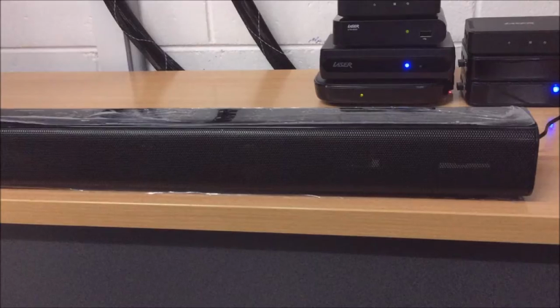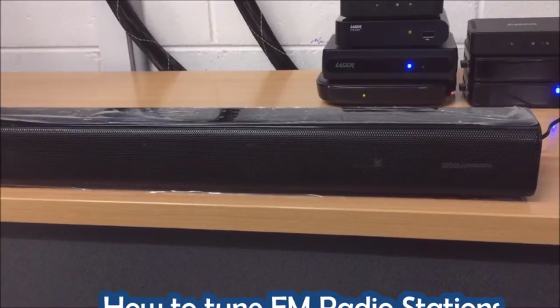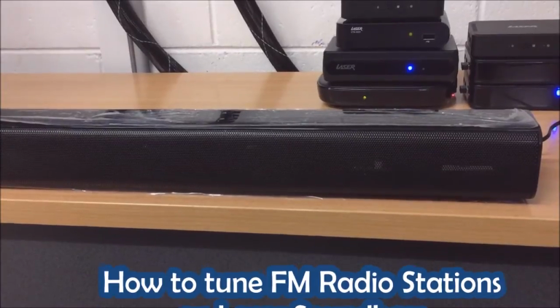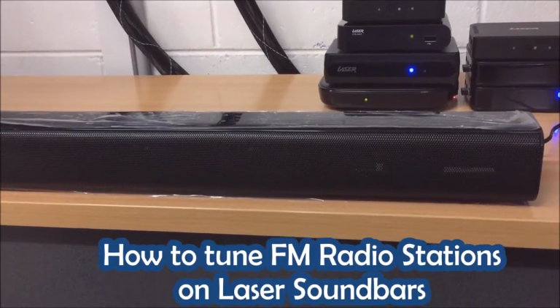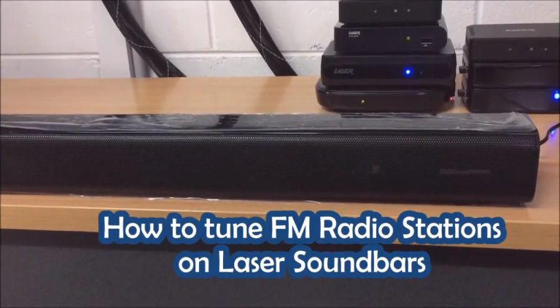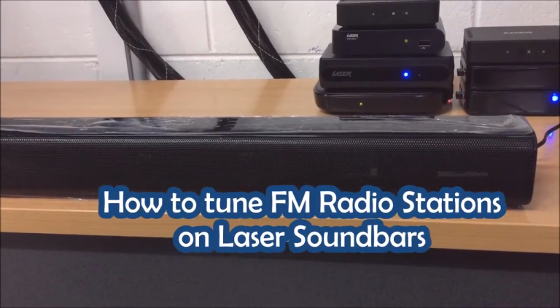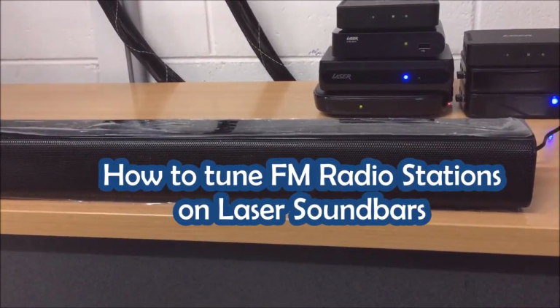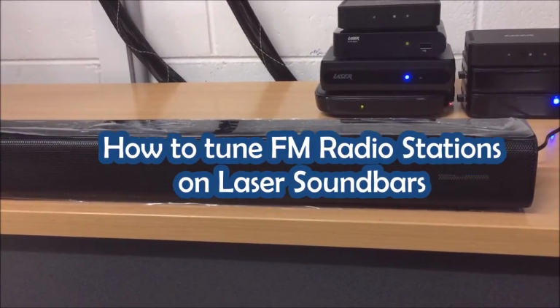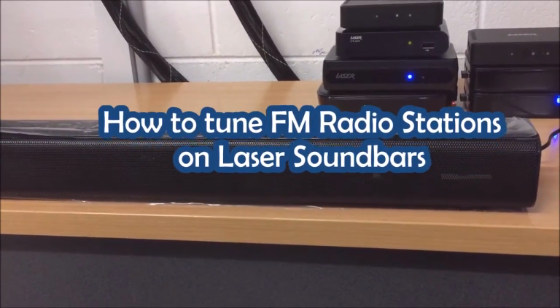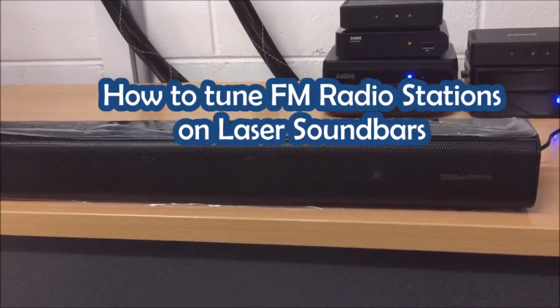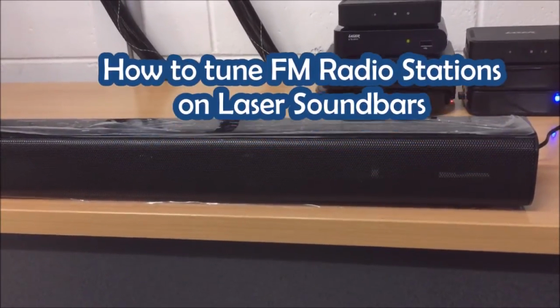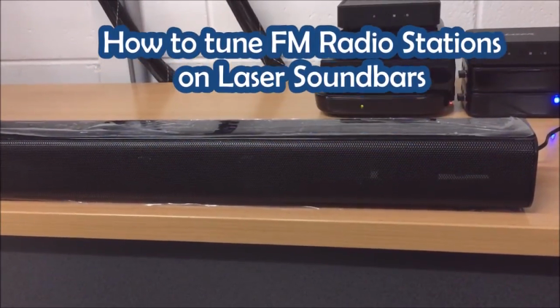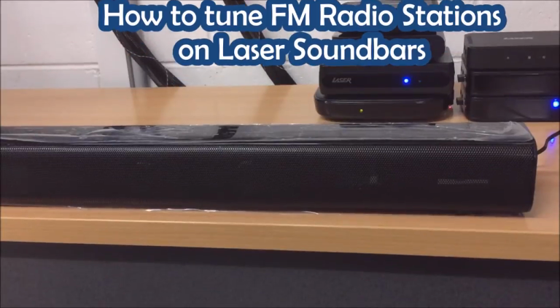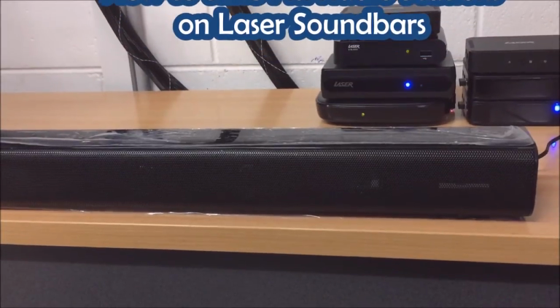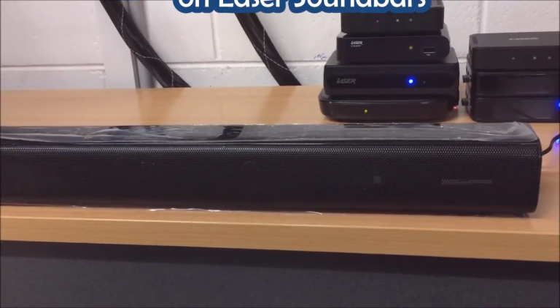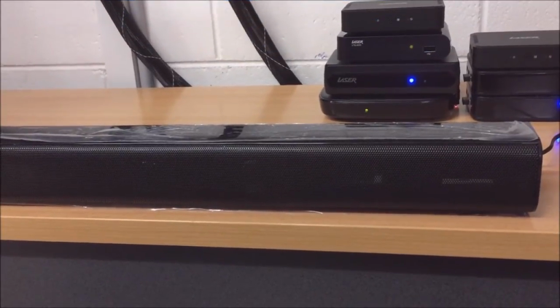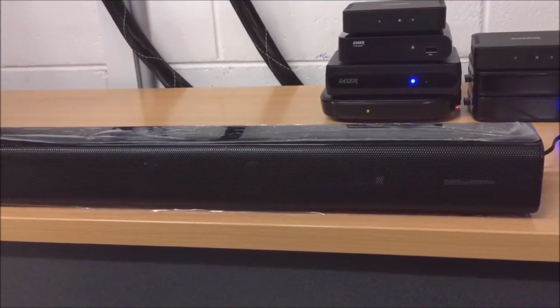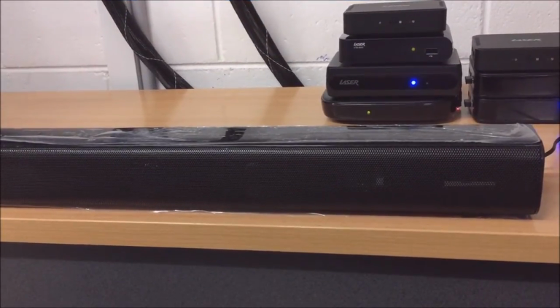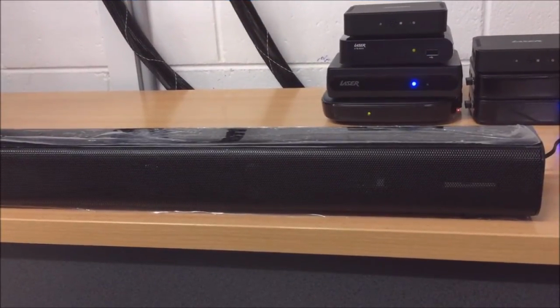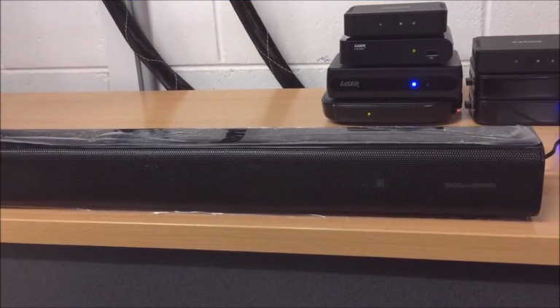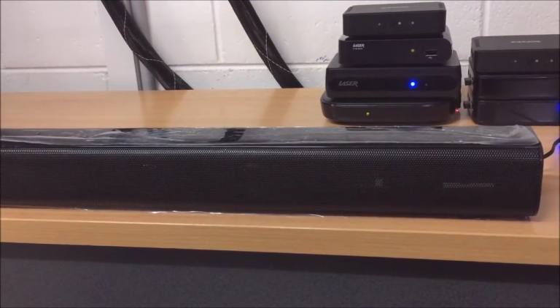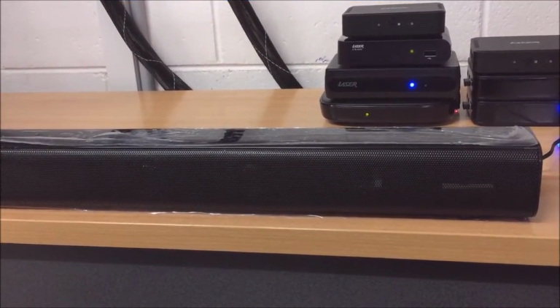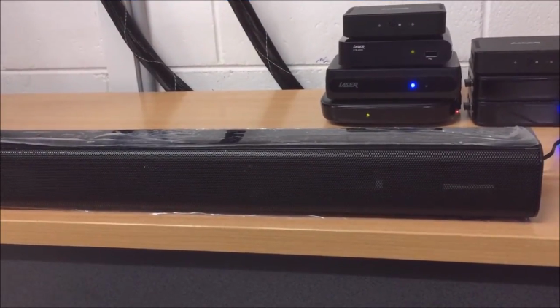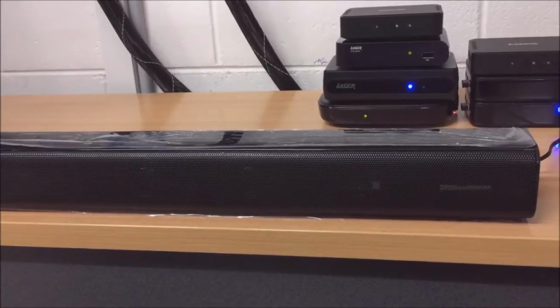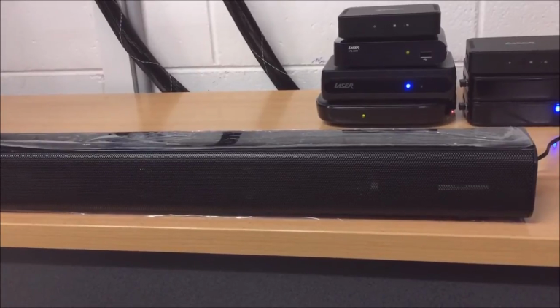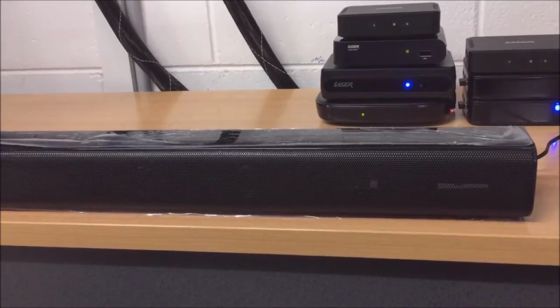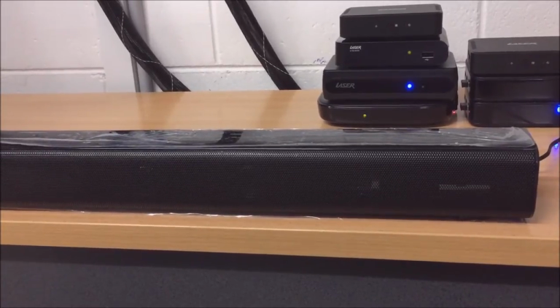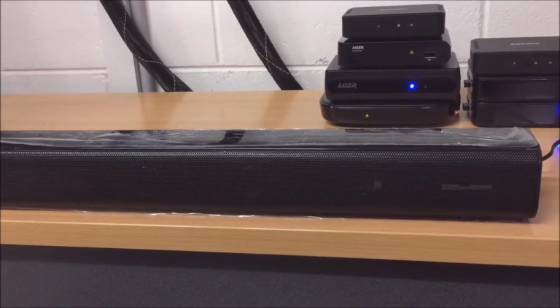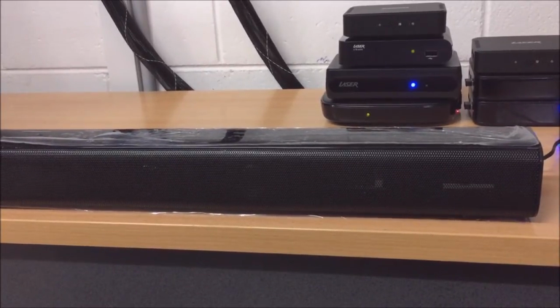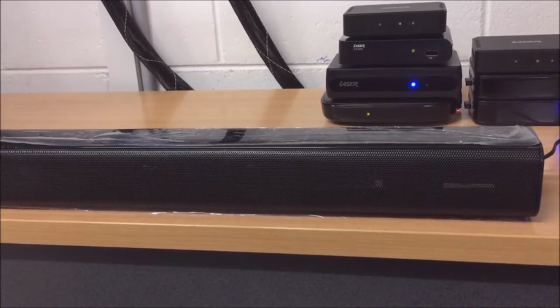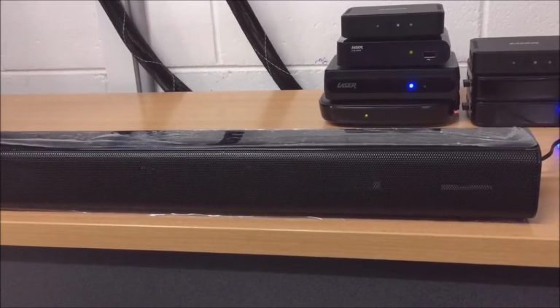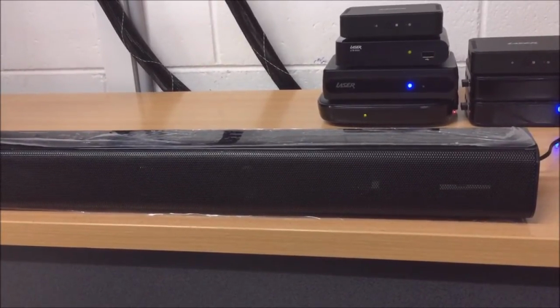Hey guys, today we're just going to show you how to tune the radio stations into the Laser range of soundbars. Now this applies to all Laser soundbars in the SPK-SB120, SP160, and SP140SUB range.